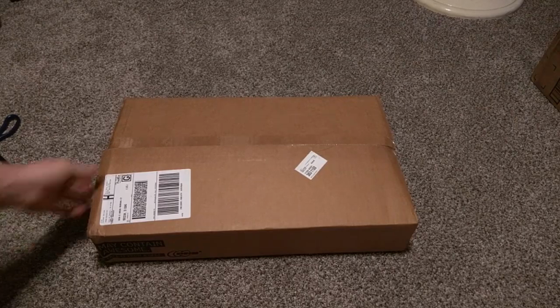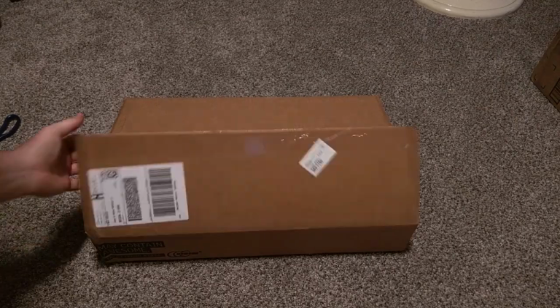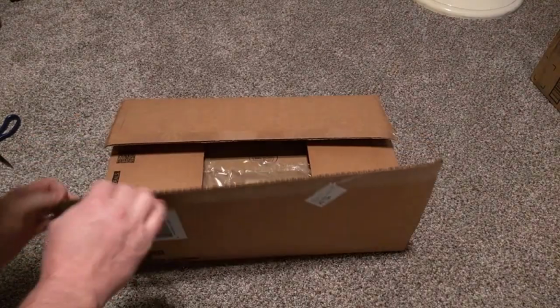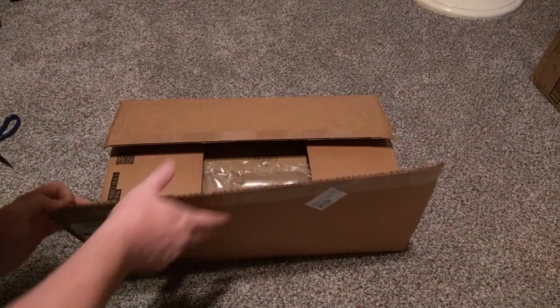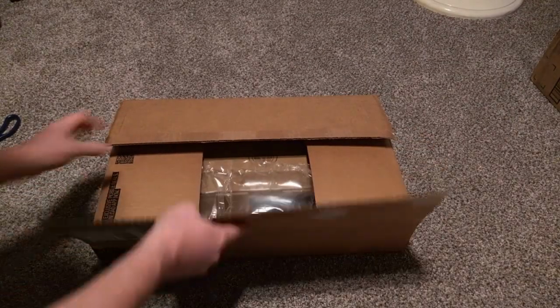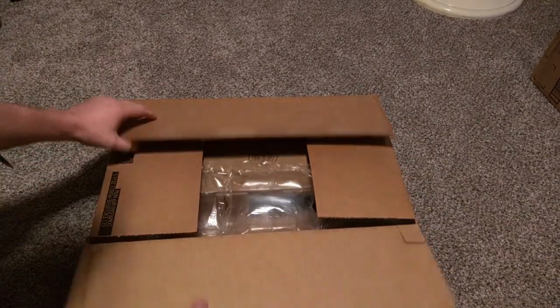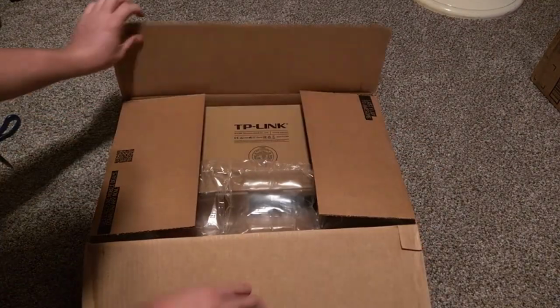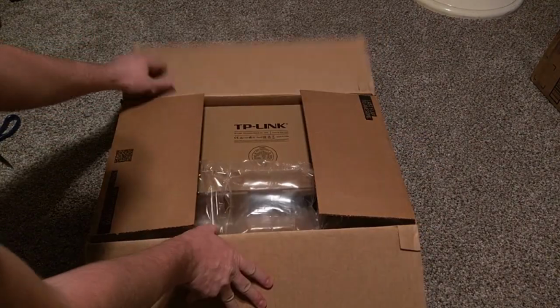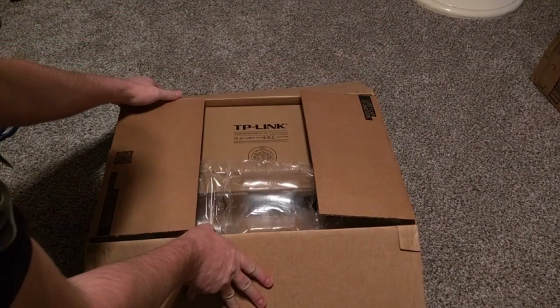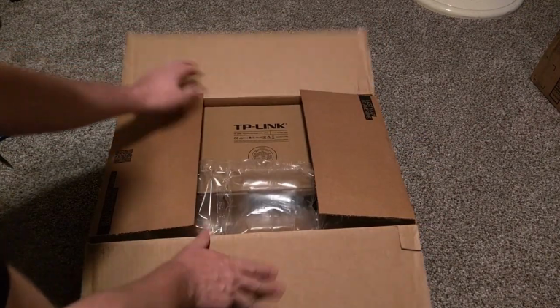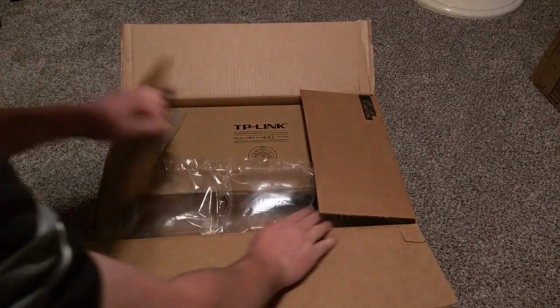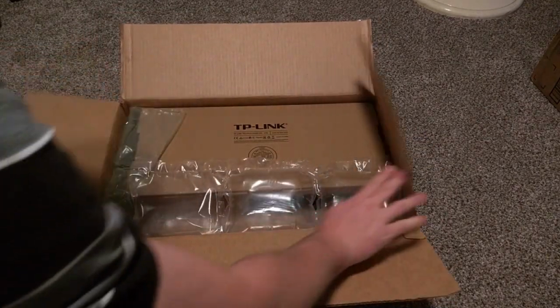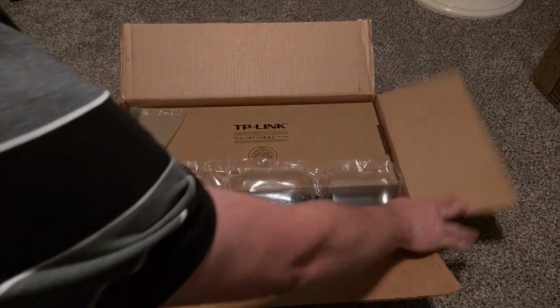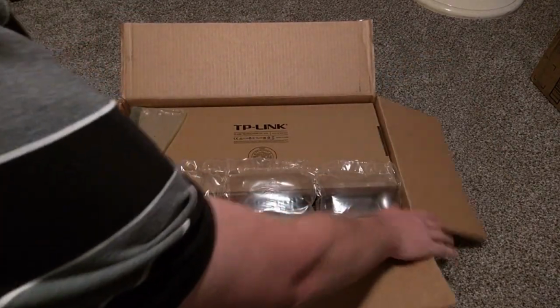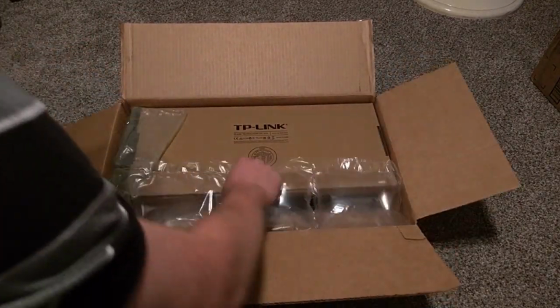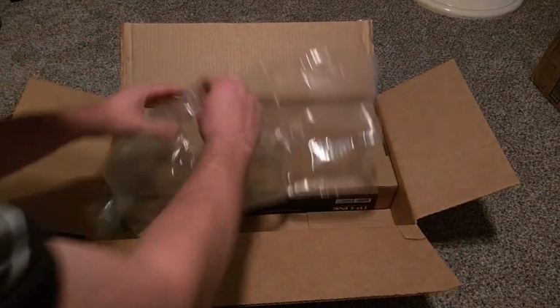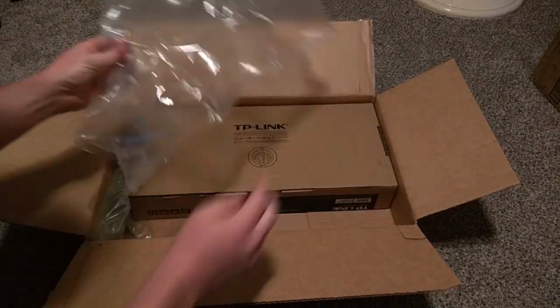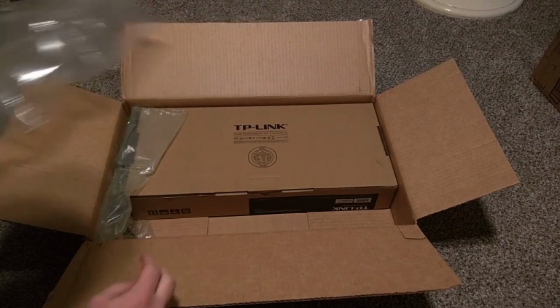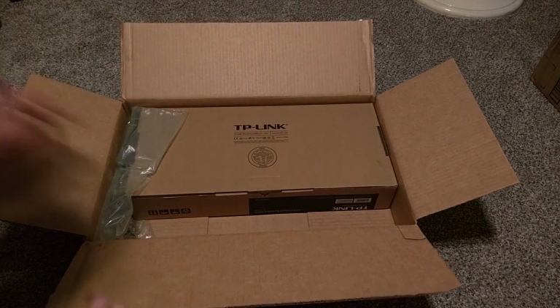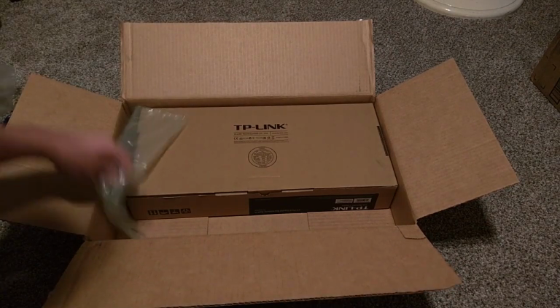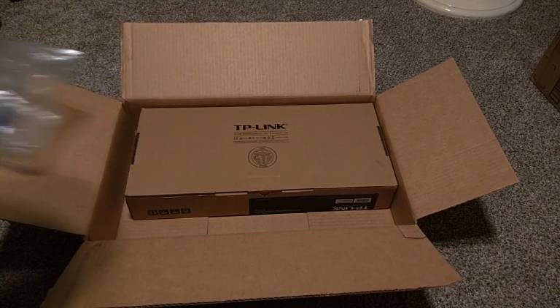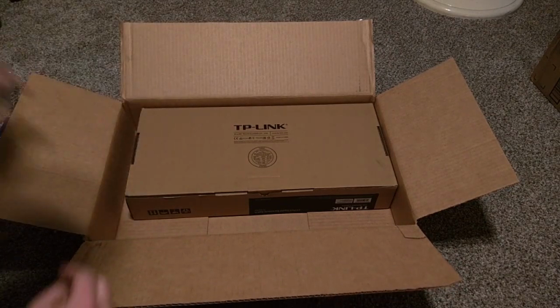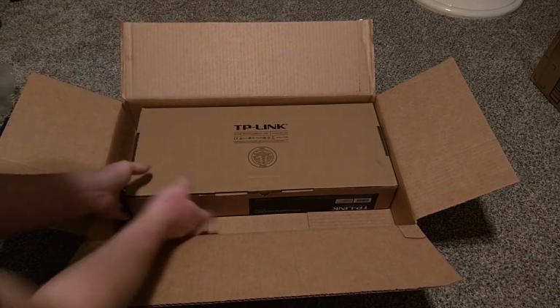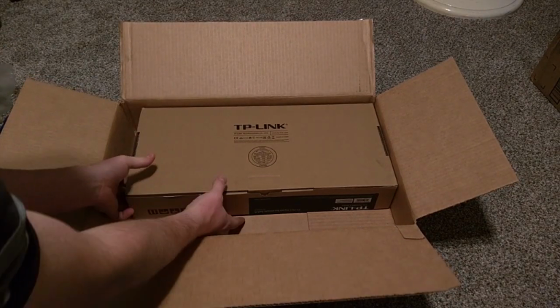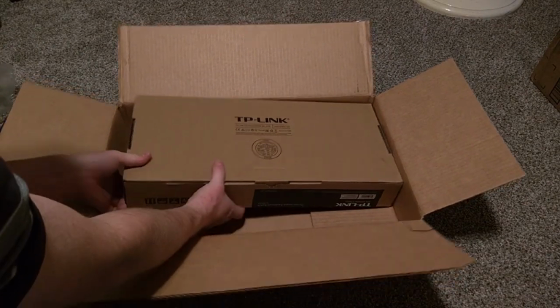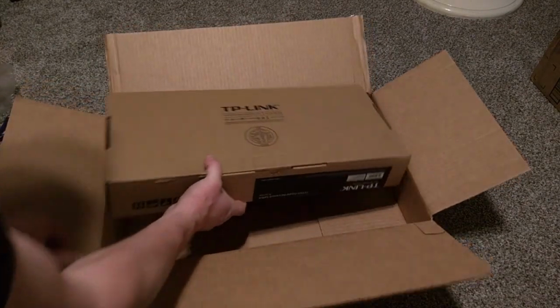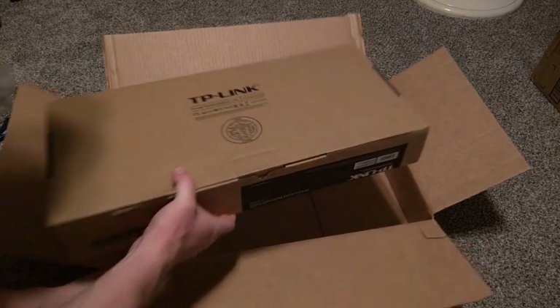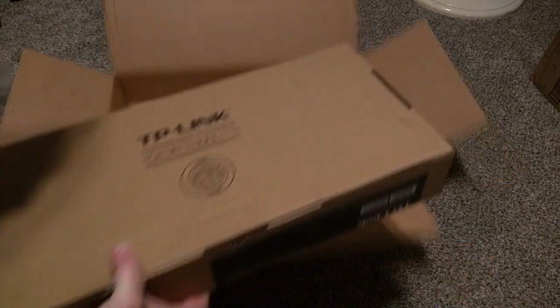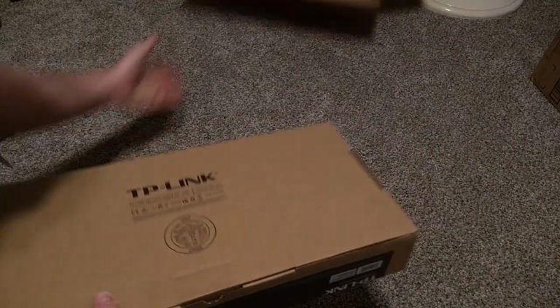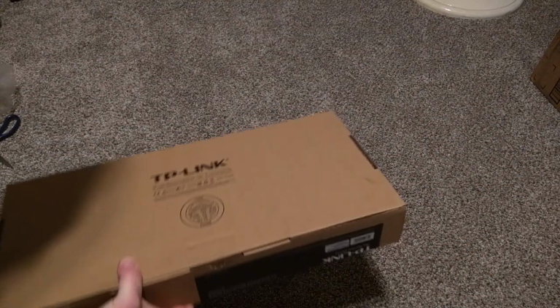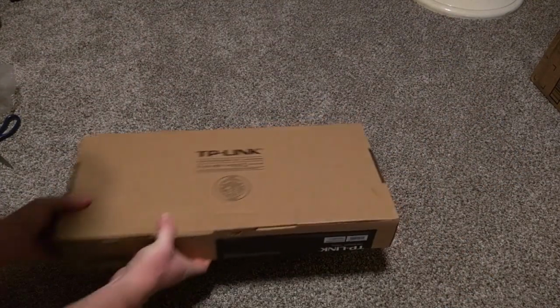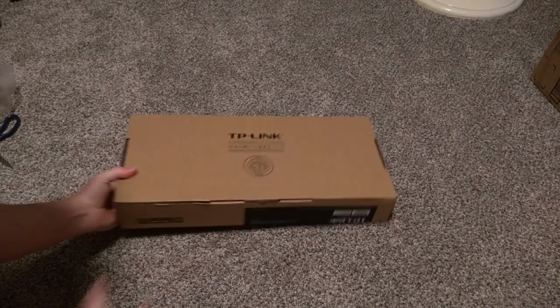The switch came in this box from Newegg. I was looking for a budget 1 gigabit per second switch that I could rack-mount. This one cost me $70.